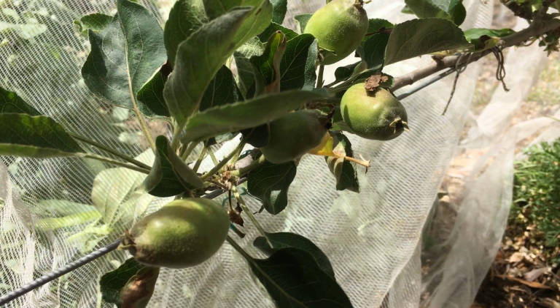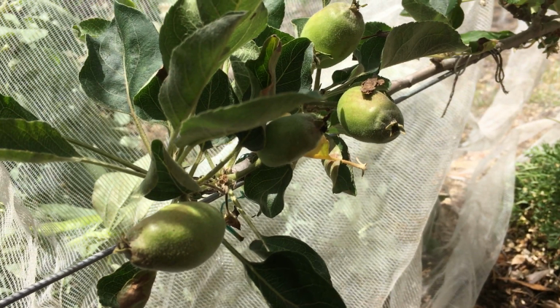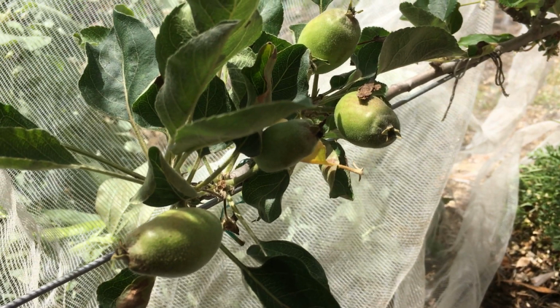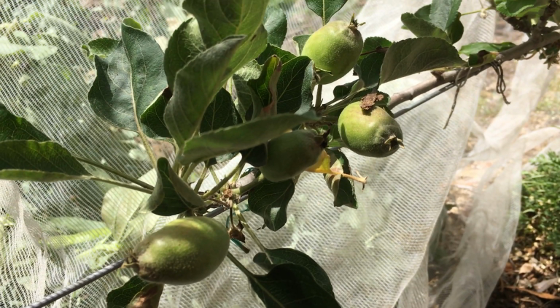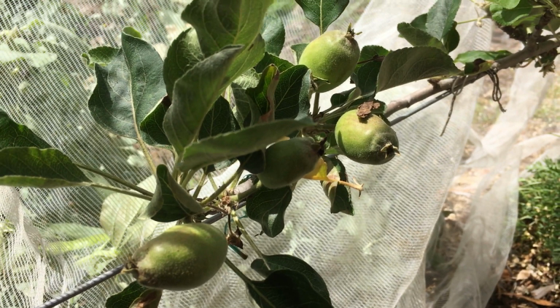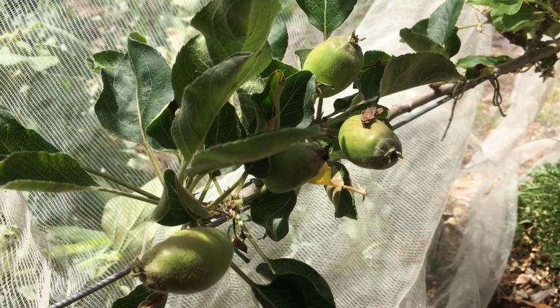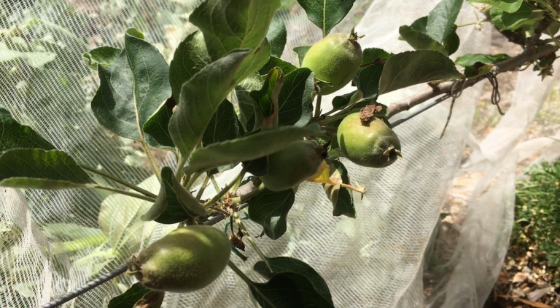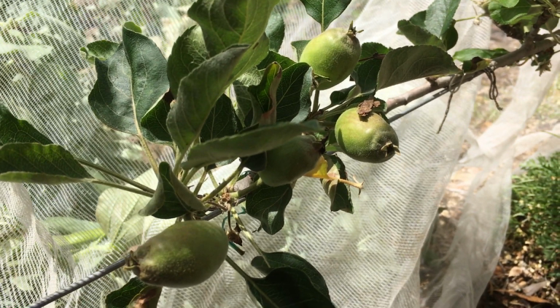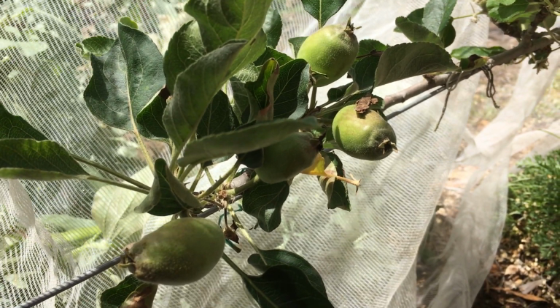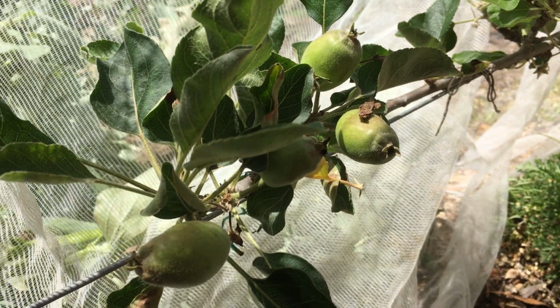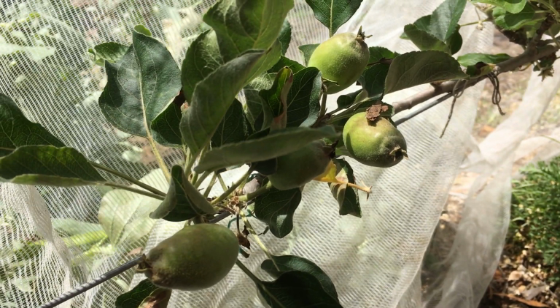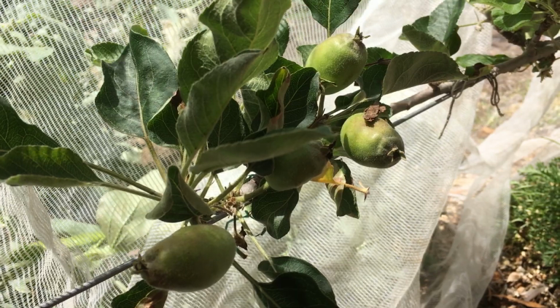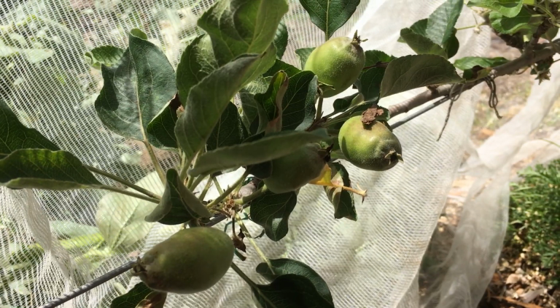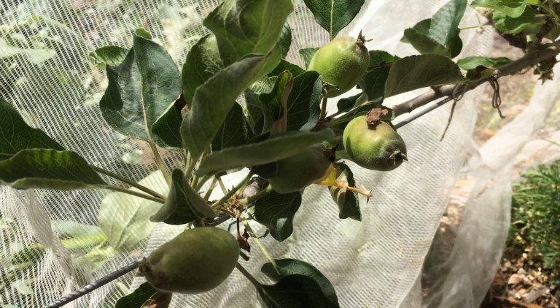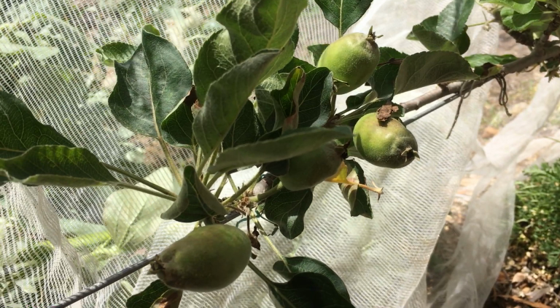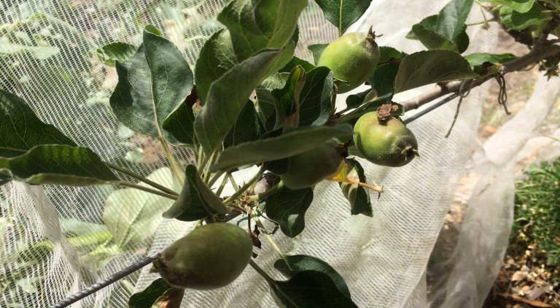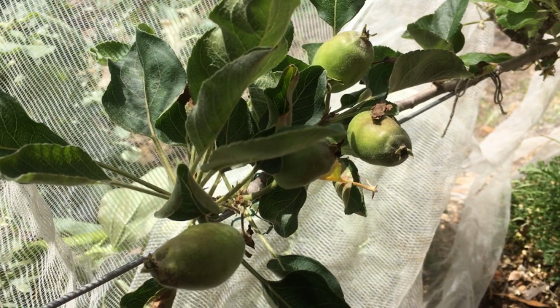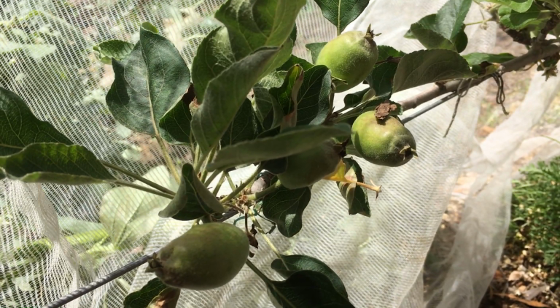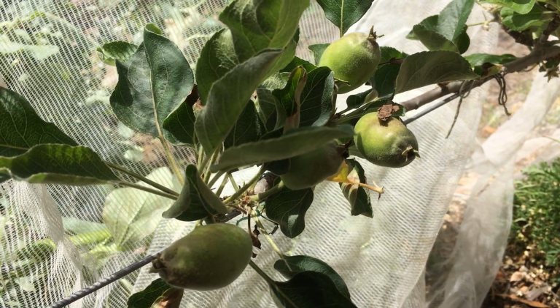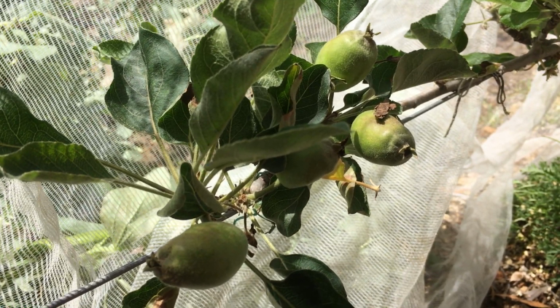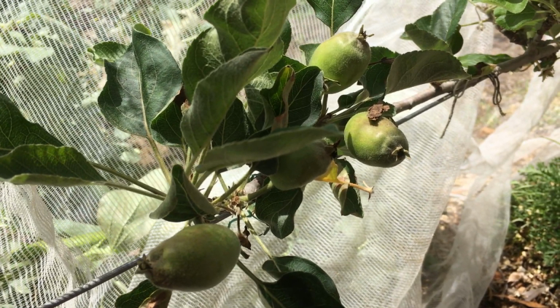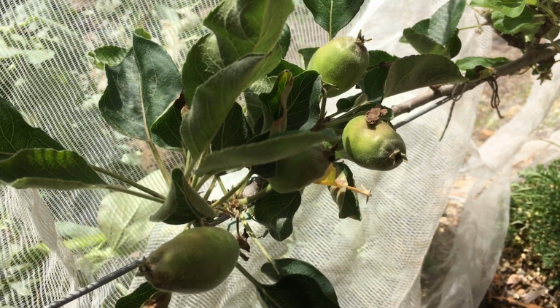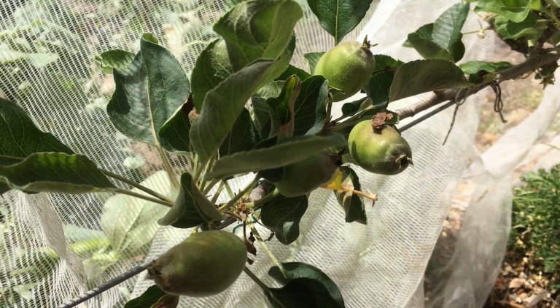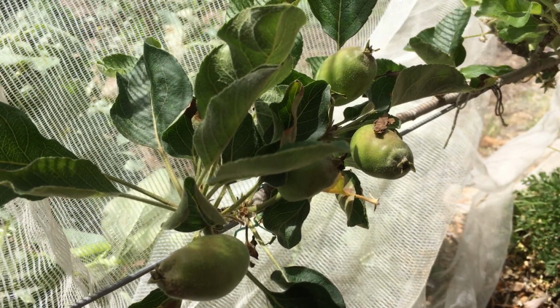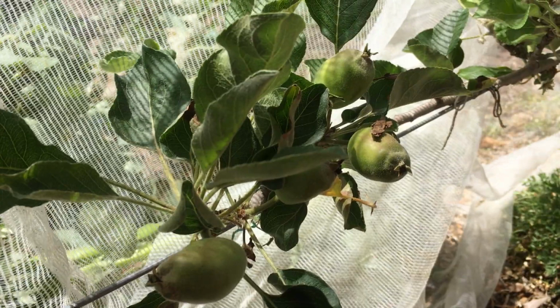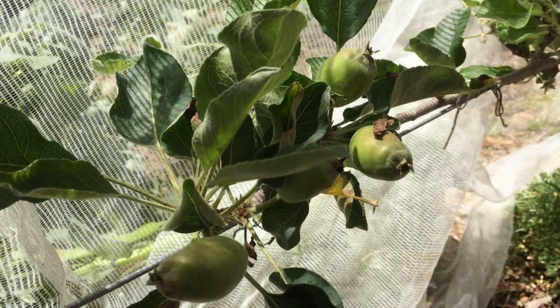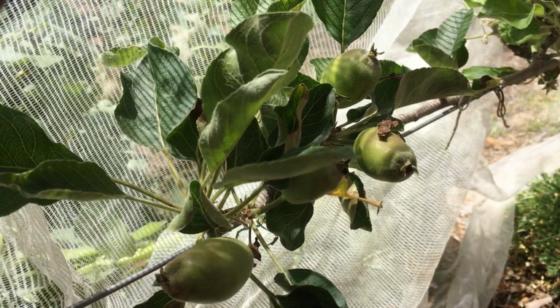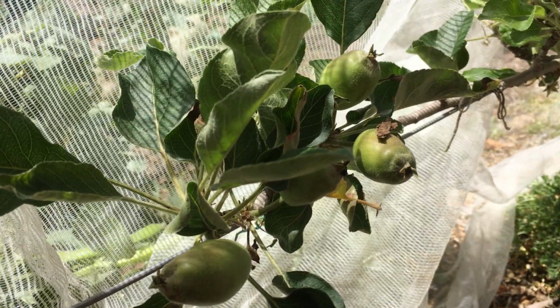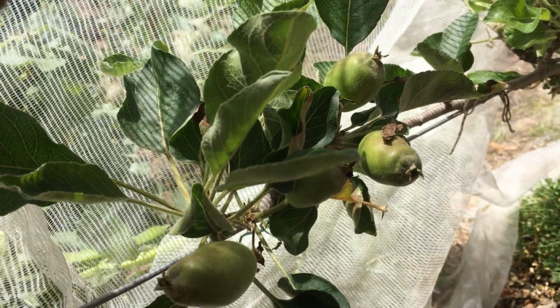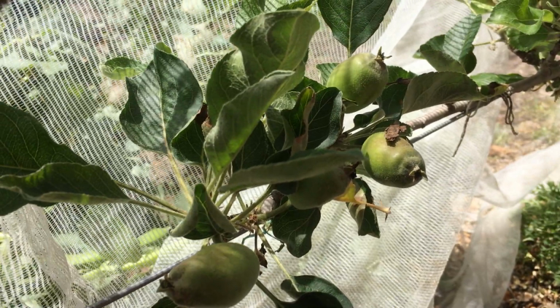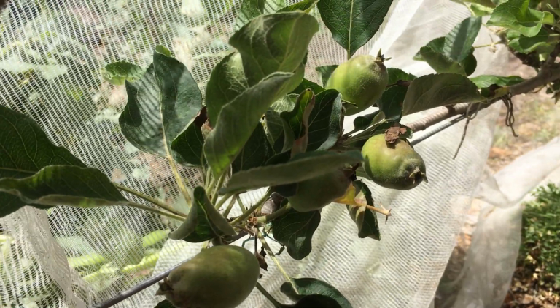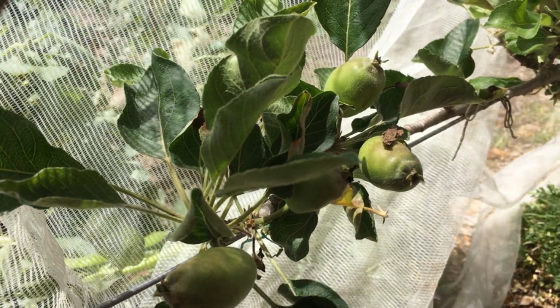G'day everybody, it's Linda at Eco Botanica. If you did the espalier fruit trees course with me earlier in the year, you'll remember I was going to let you know when it was time to net your tropical fruits.